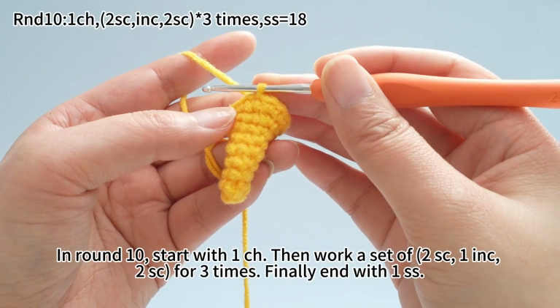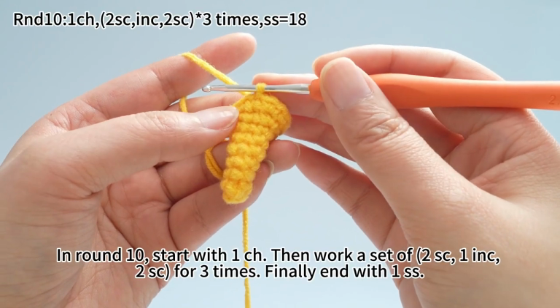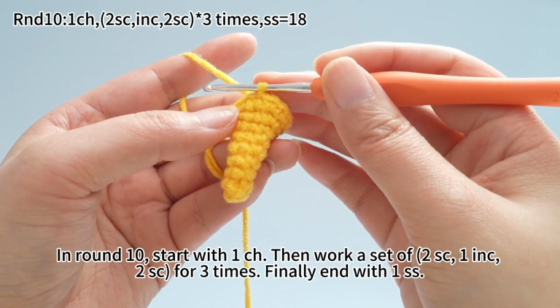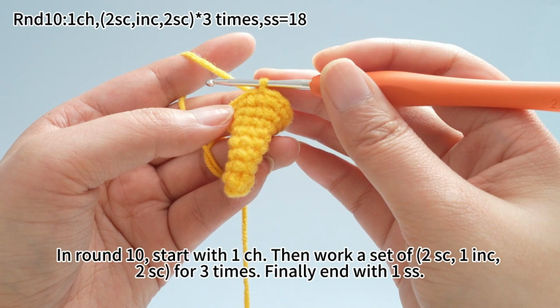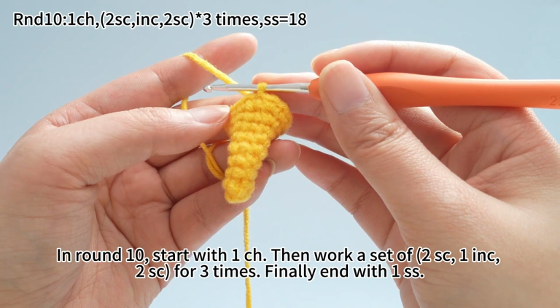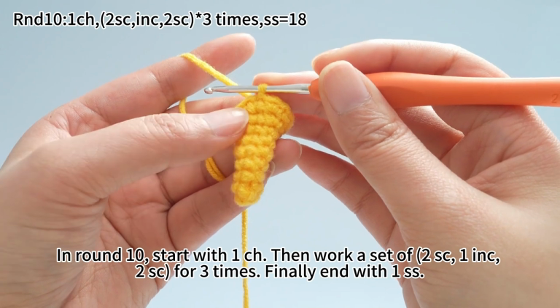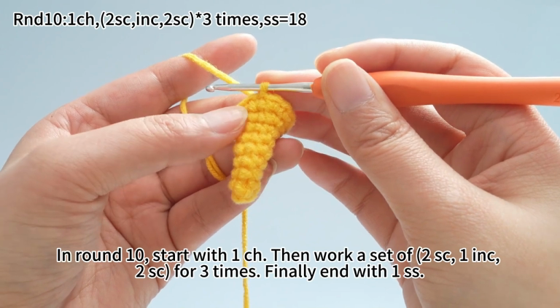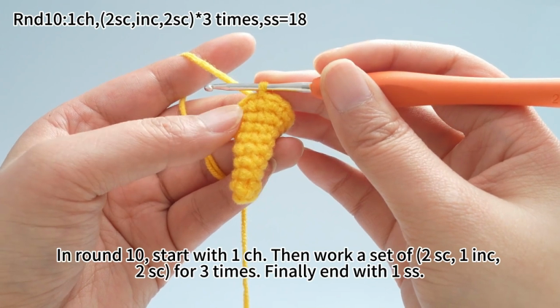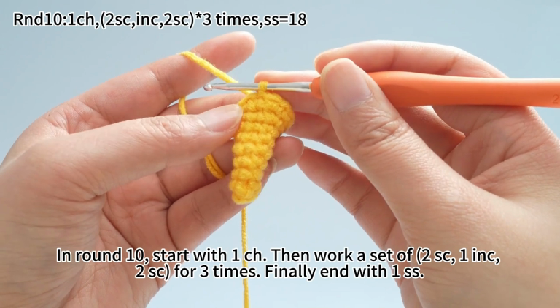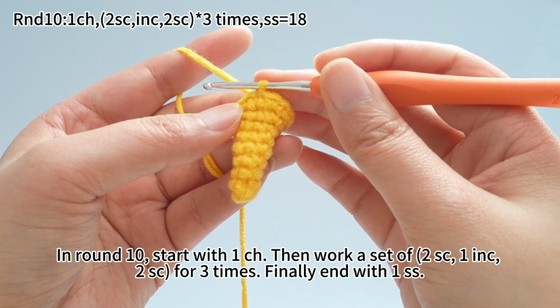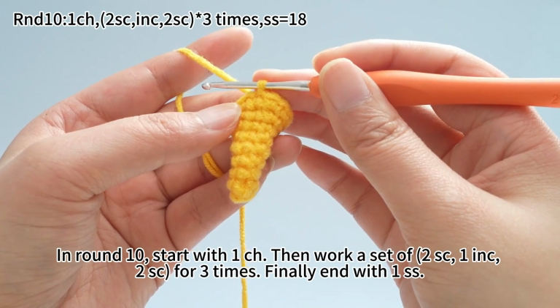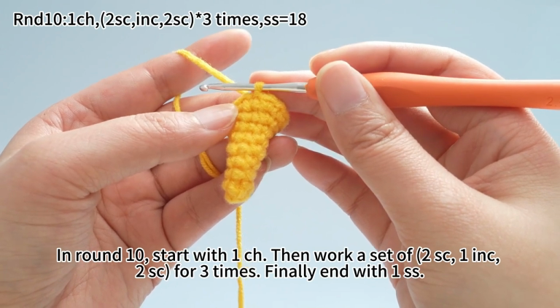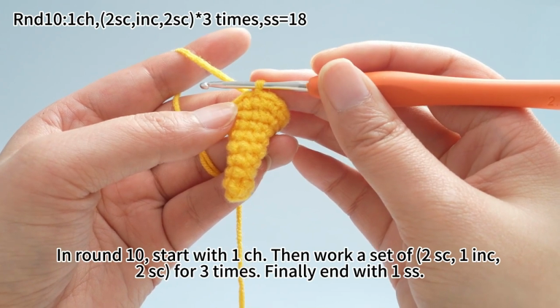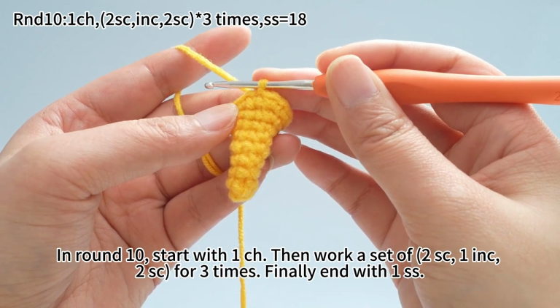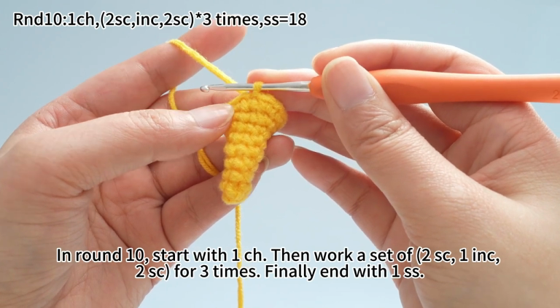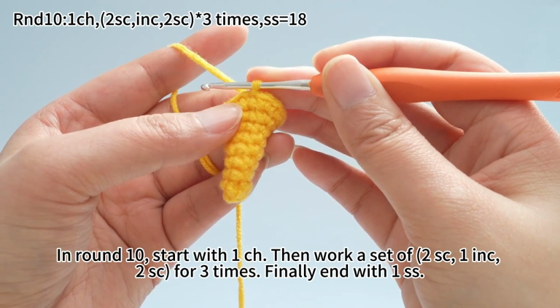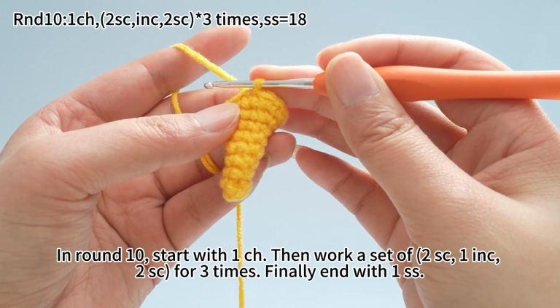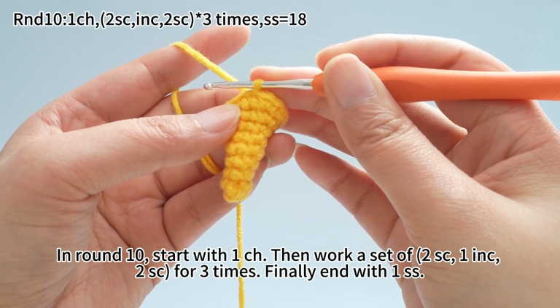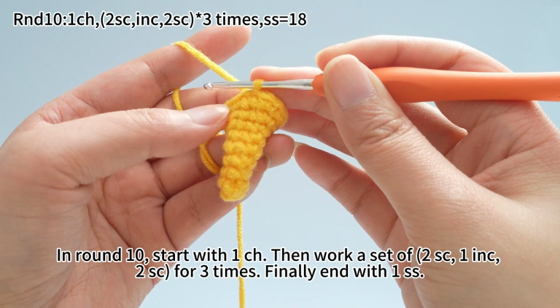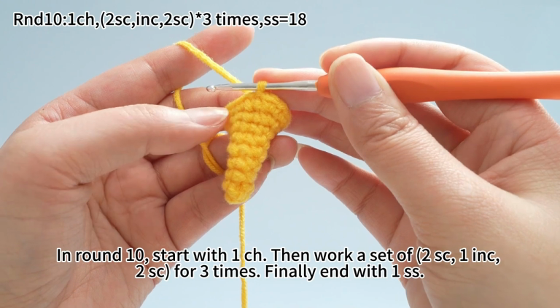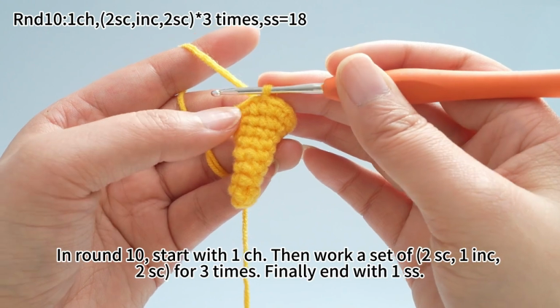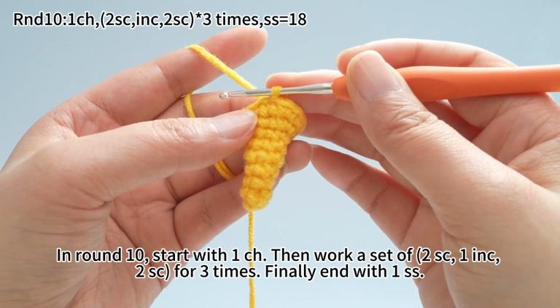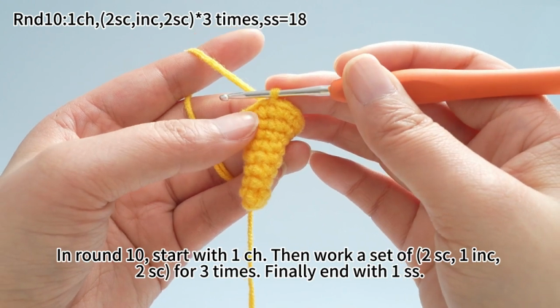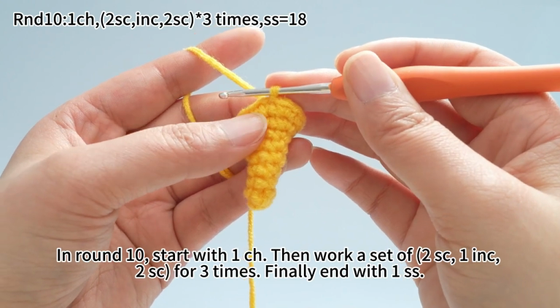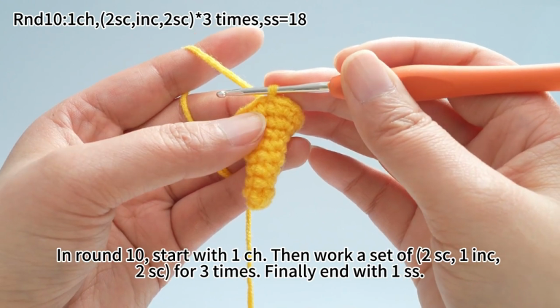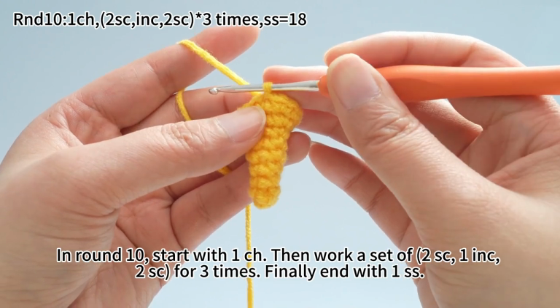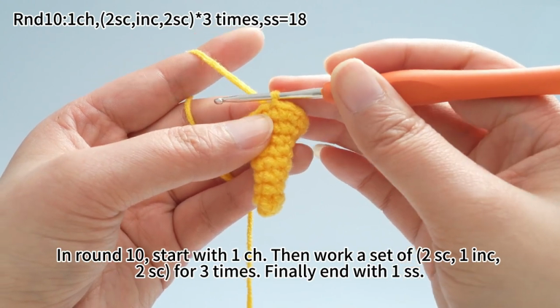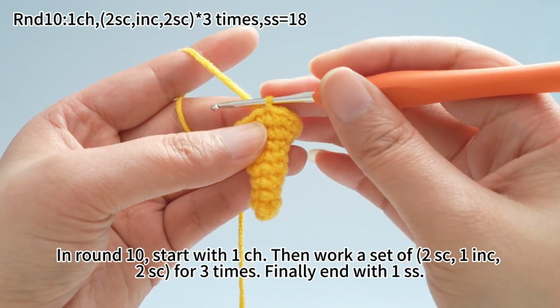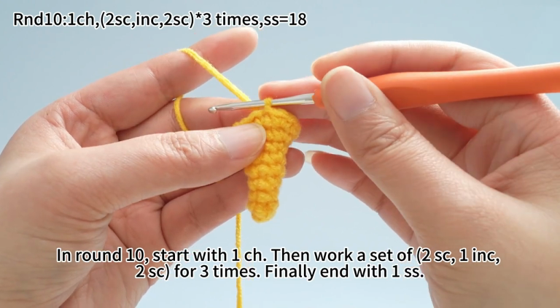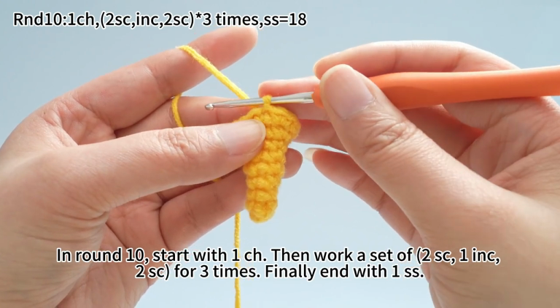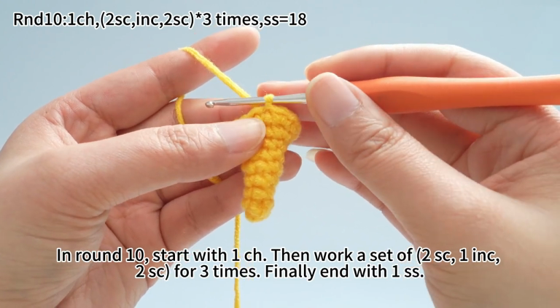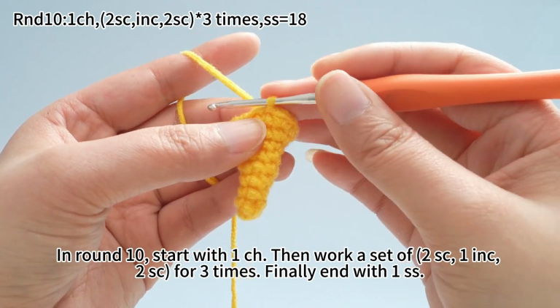In round 10, start with one chain stitch. Then work a set of two single crochets, one increase, two single crochets, for three times. Finally, end with one slip stitch.